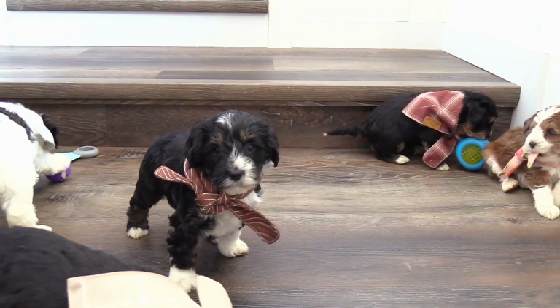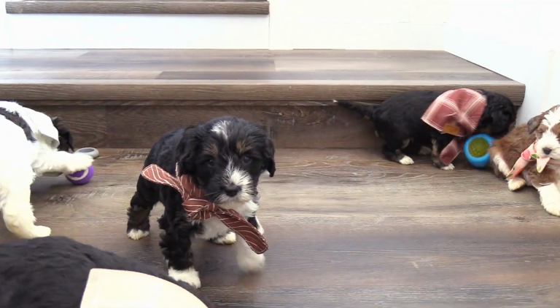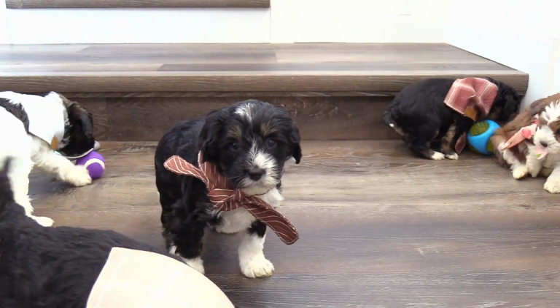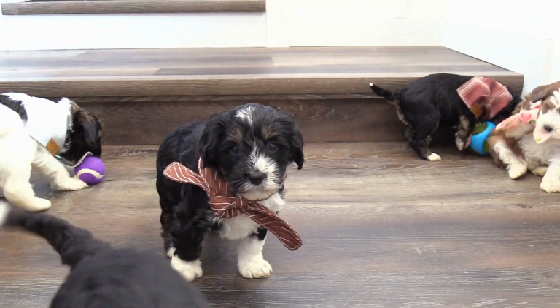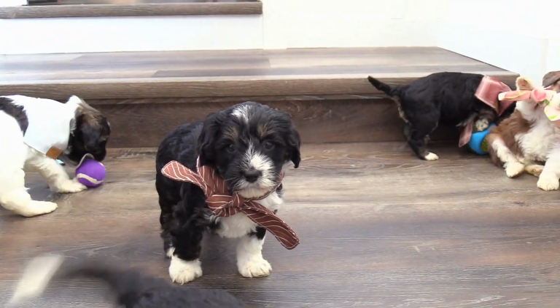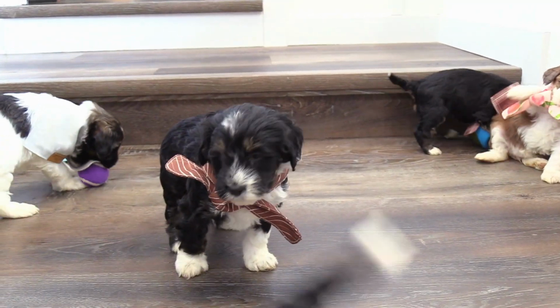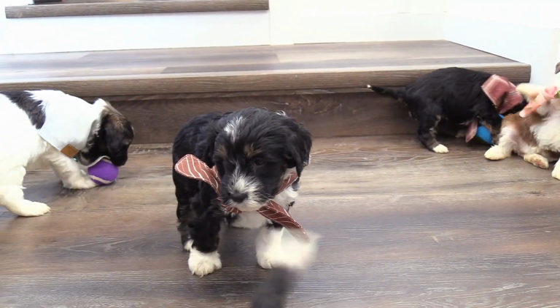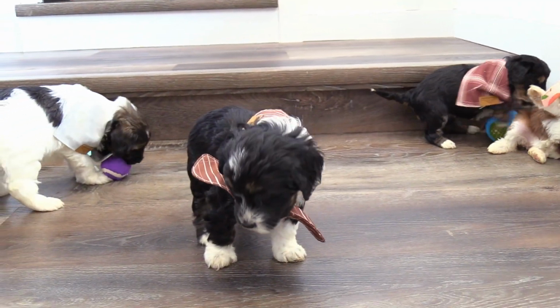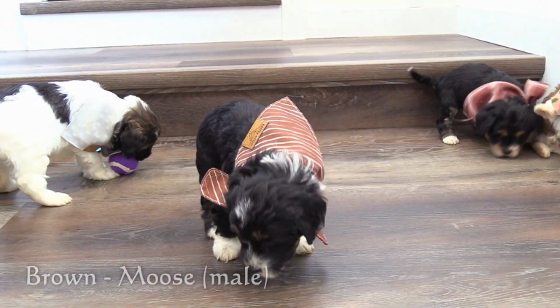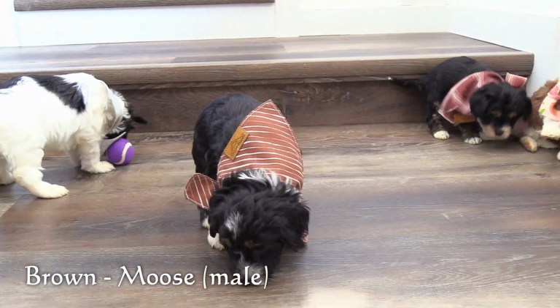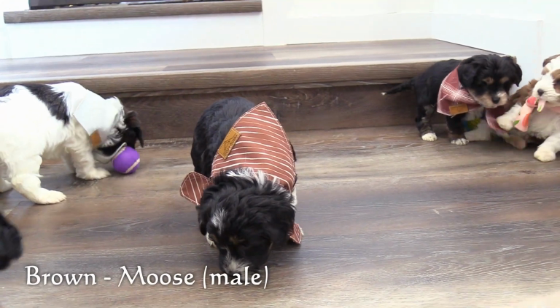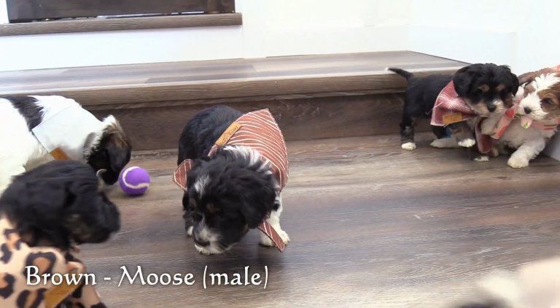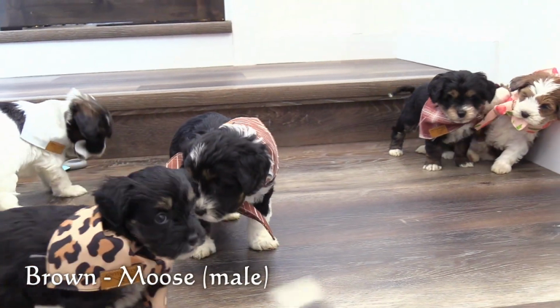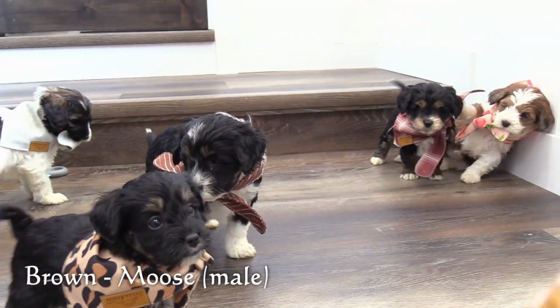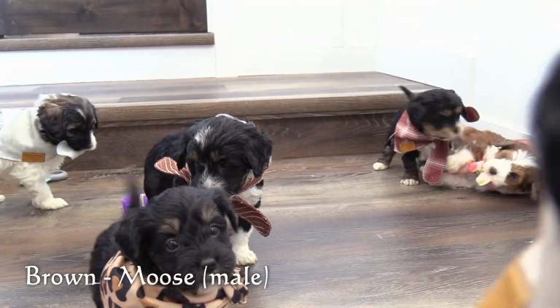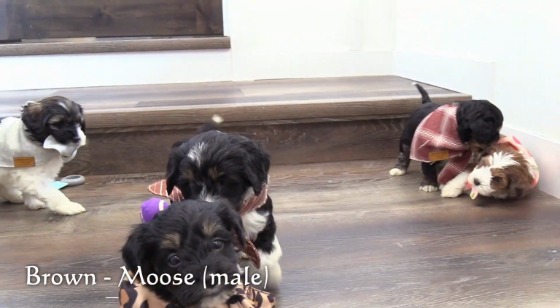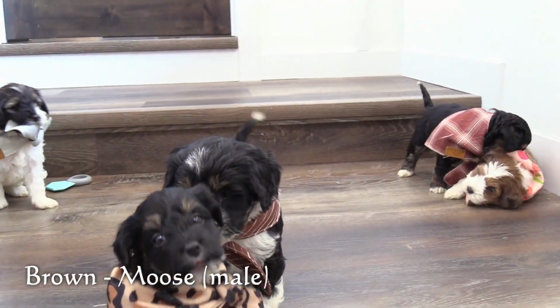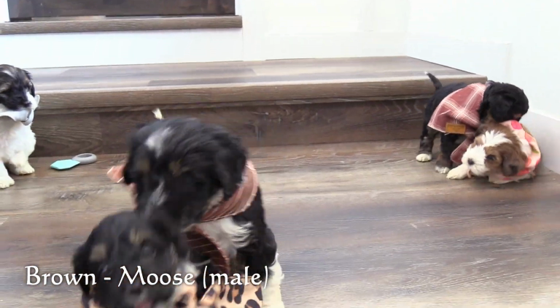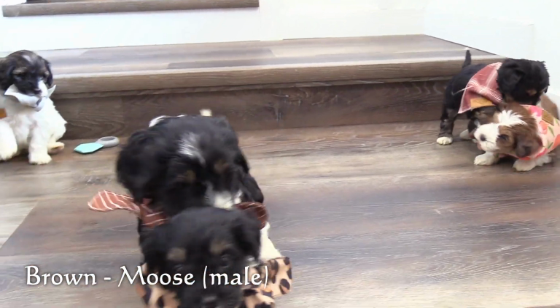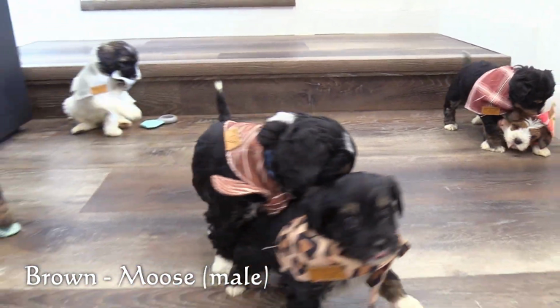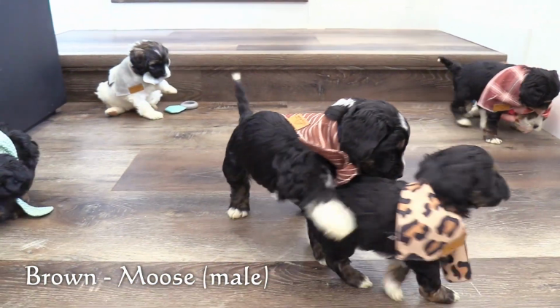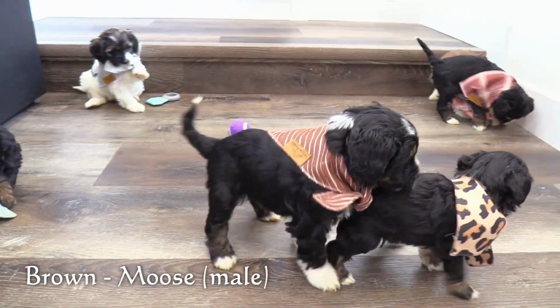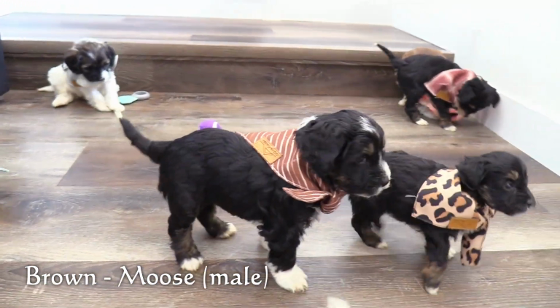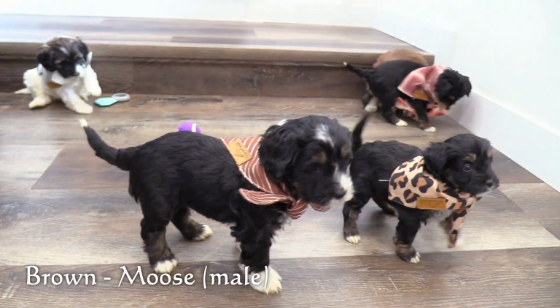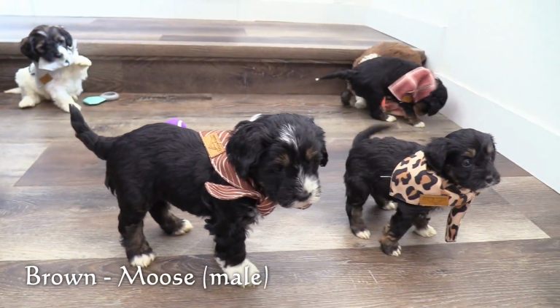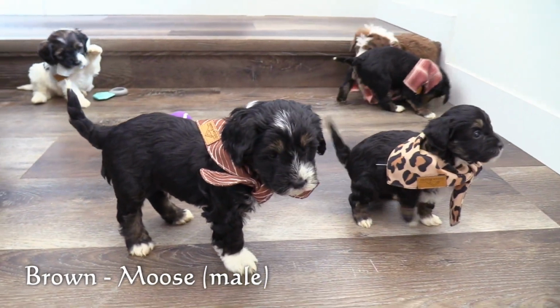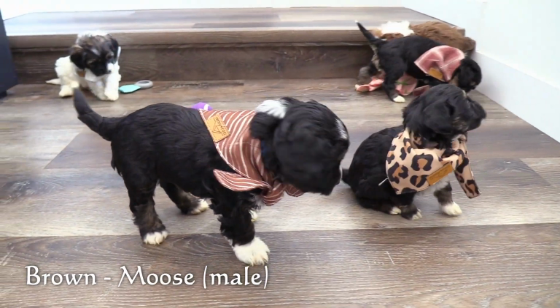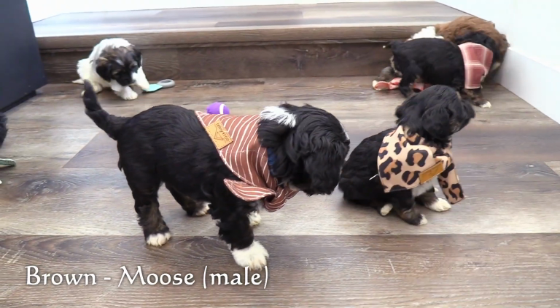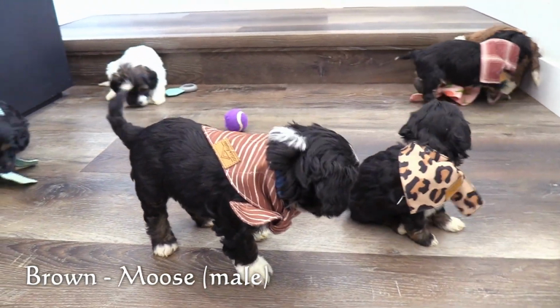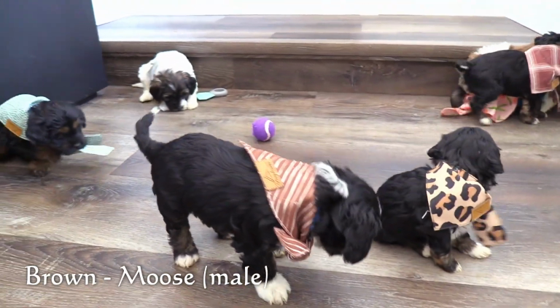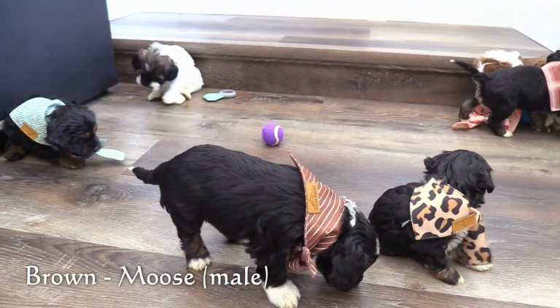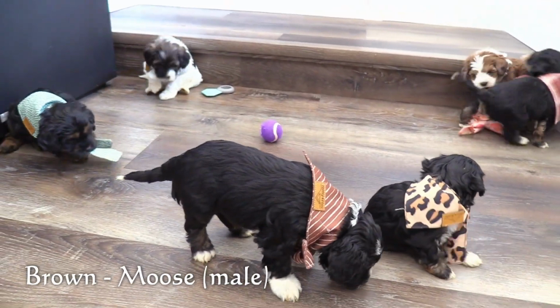Here in the brown collar is our next male, Moose. He has a black tricolor coat and is on the larger end of this litter.